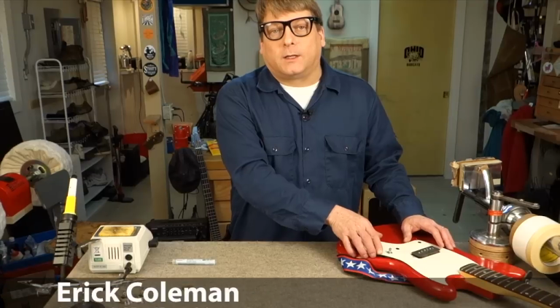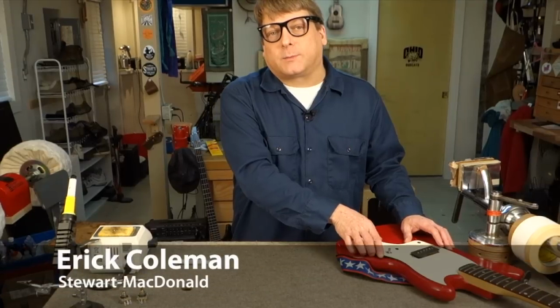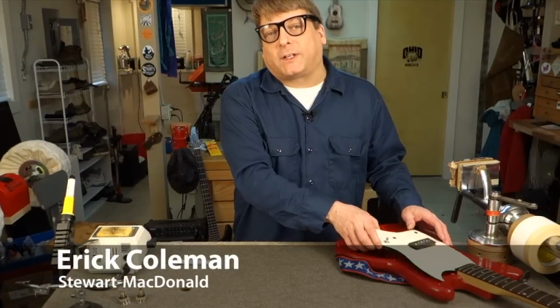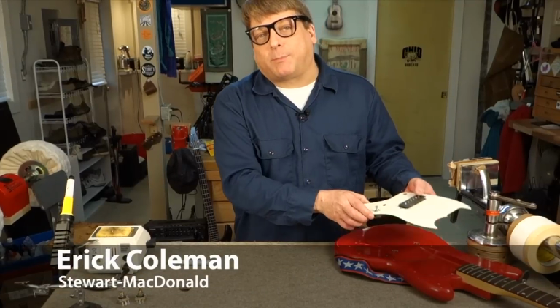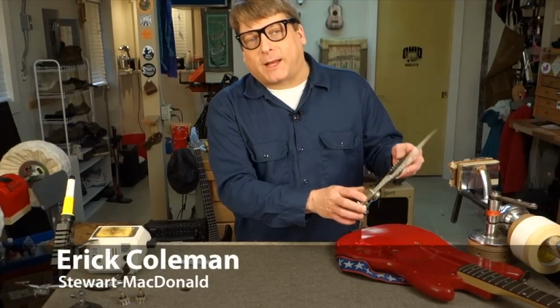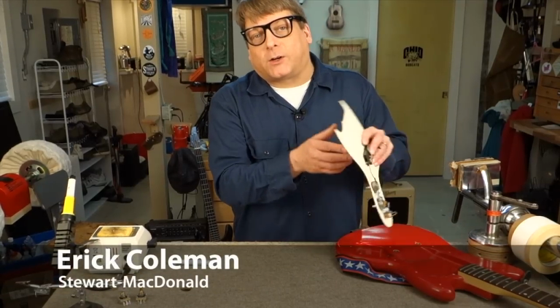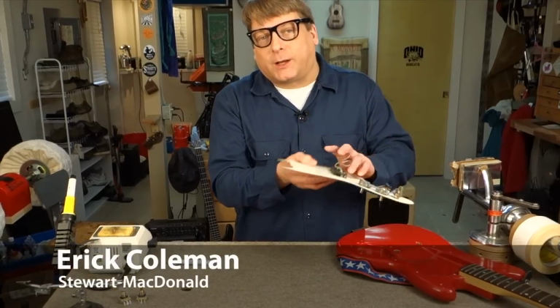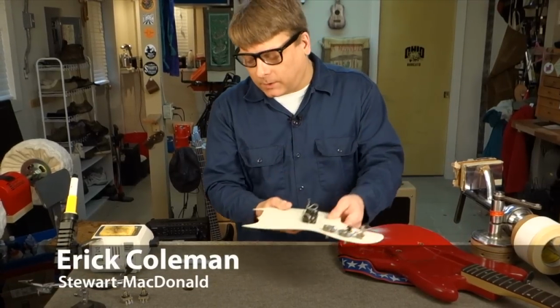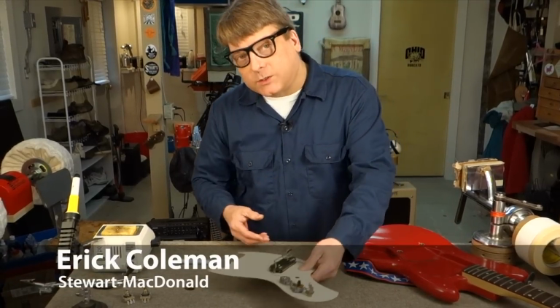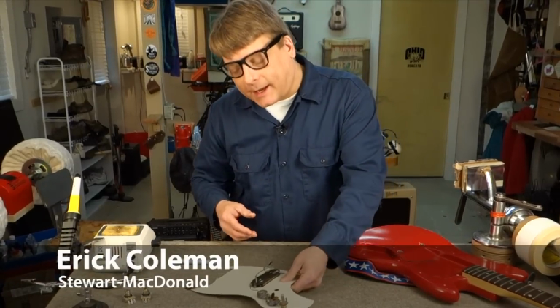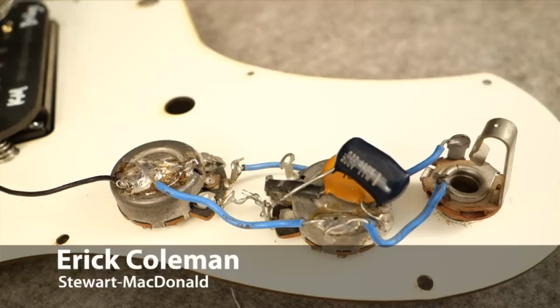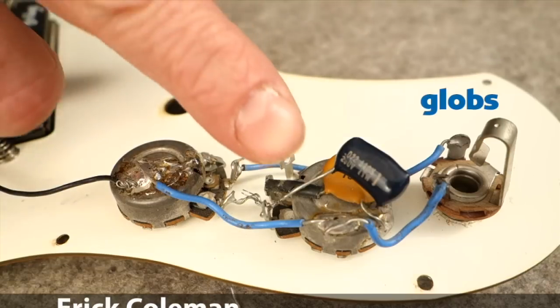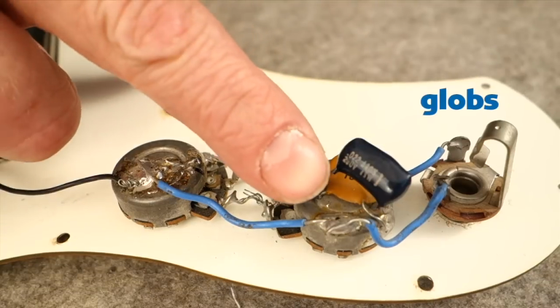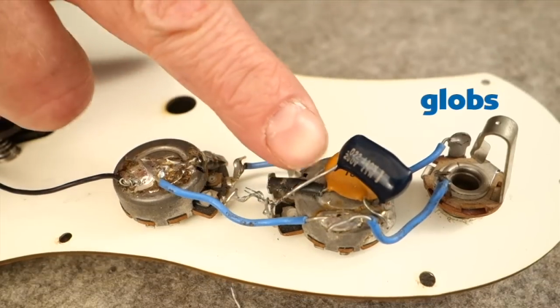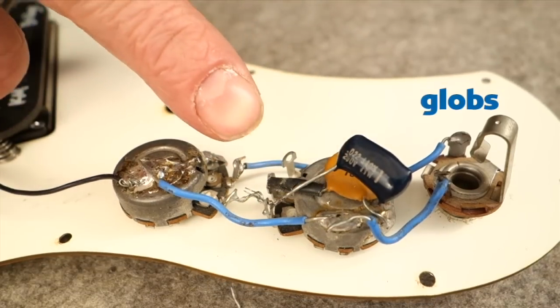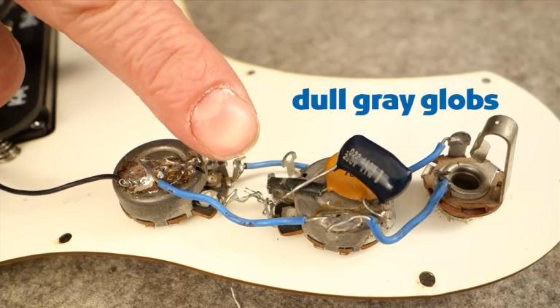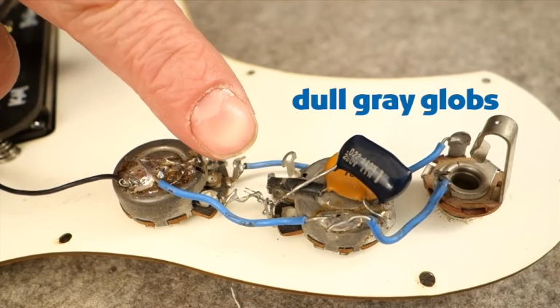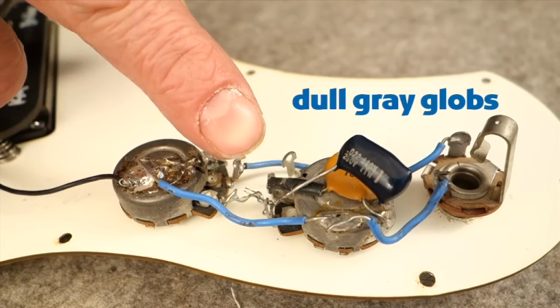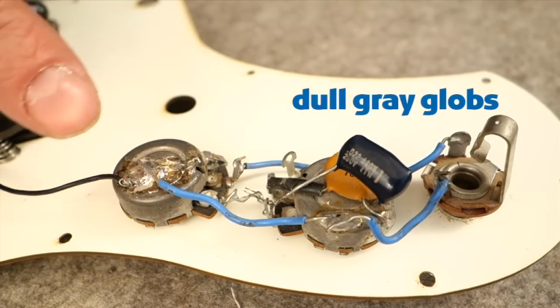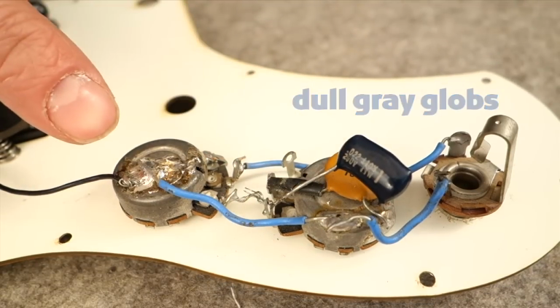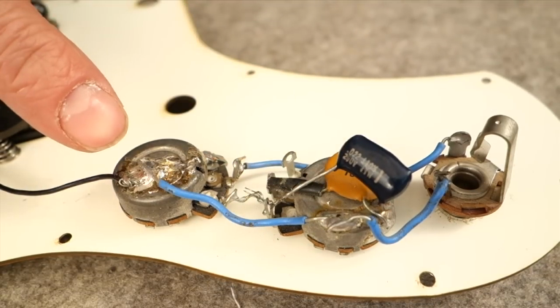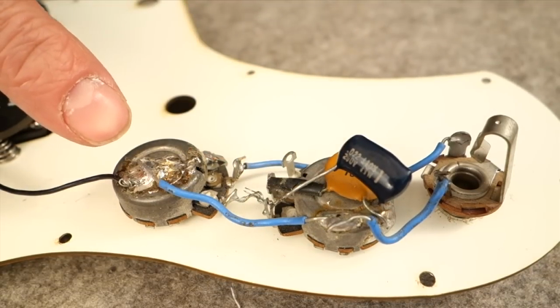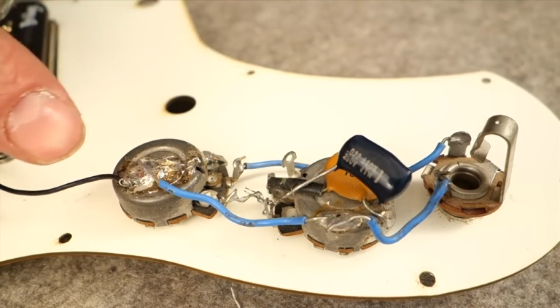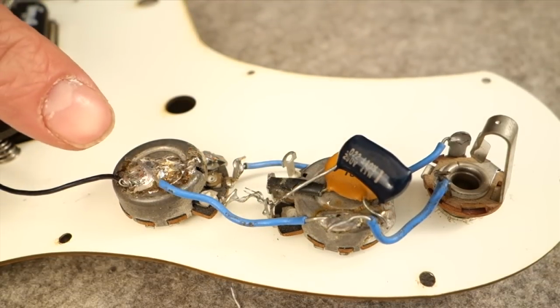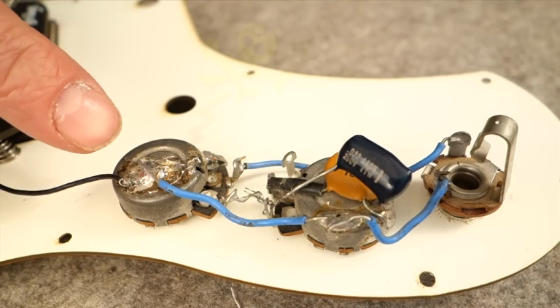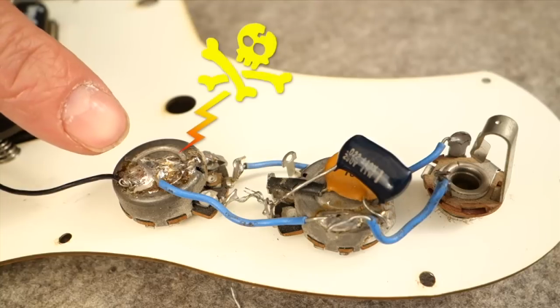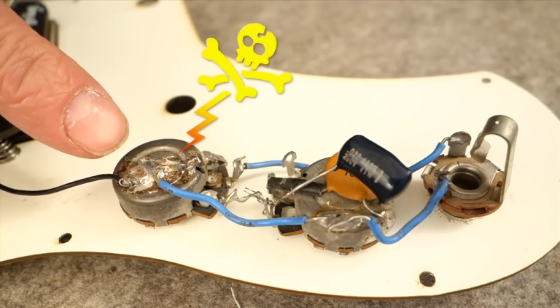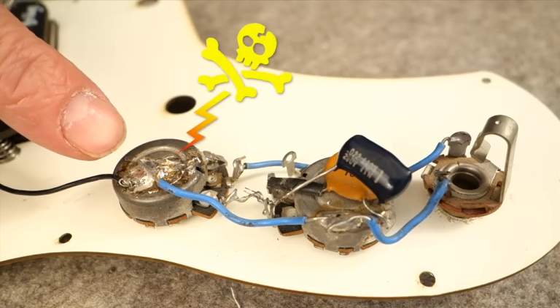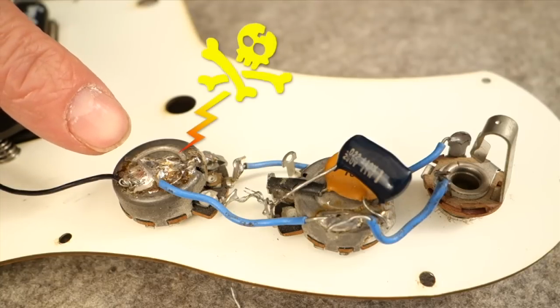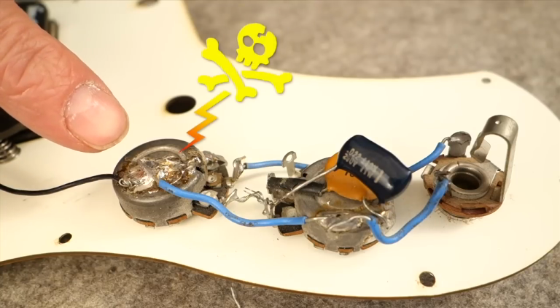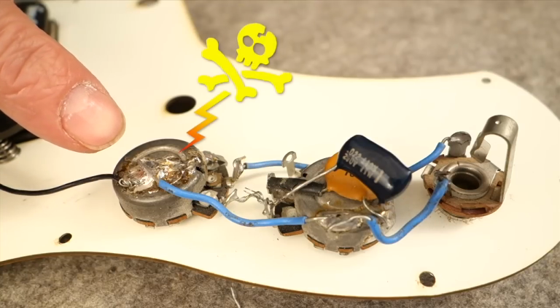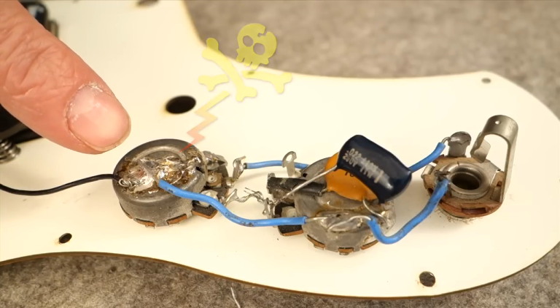Here's the perfect example of a bad soldering job. Check it out. Globs of solder, dull gray joints. See this mess right here? This is the kind of thing that can go bad over time and cause your circuit to cut out.